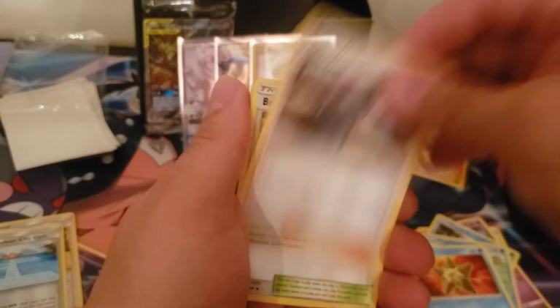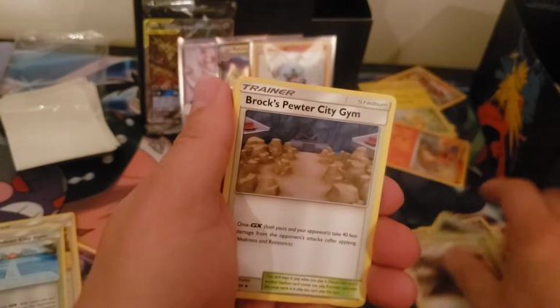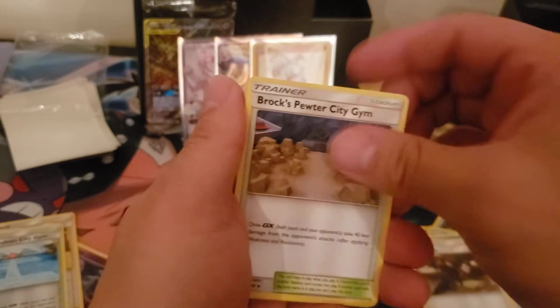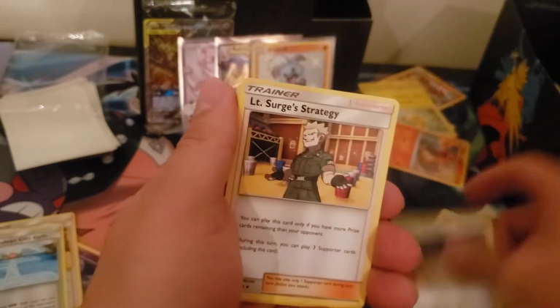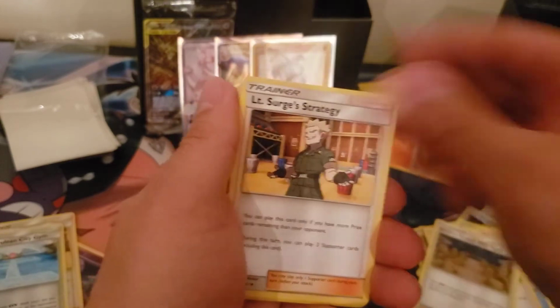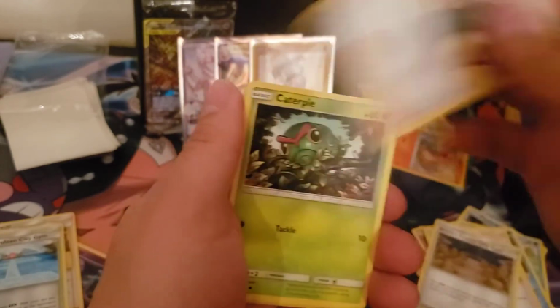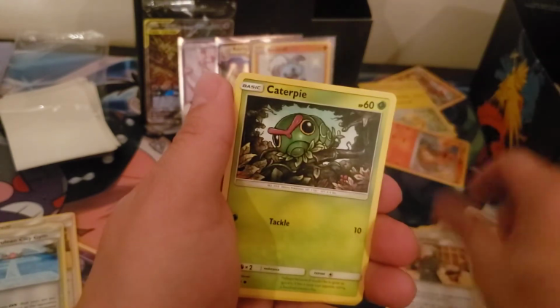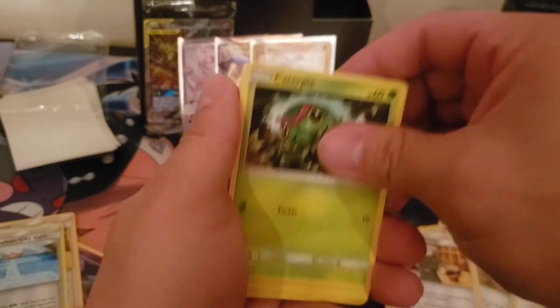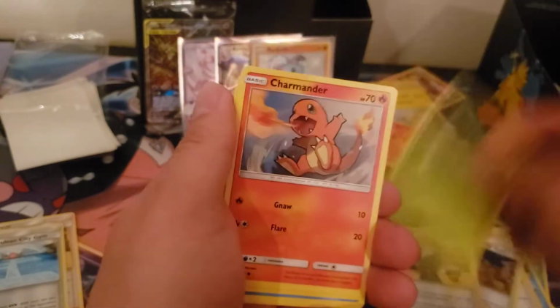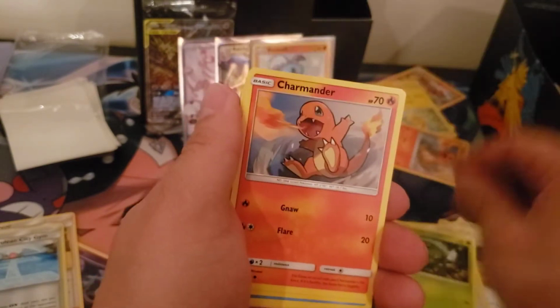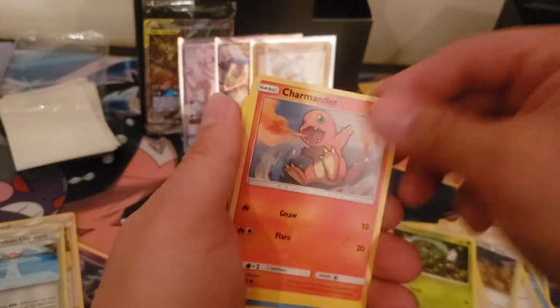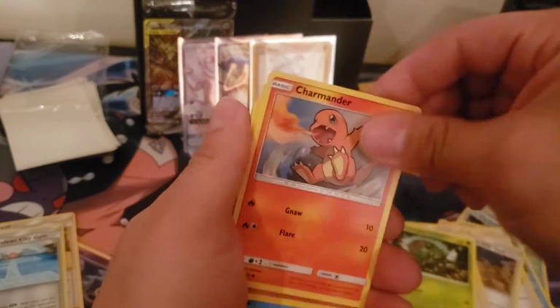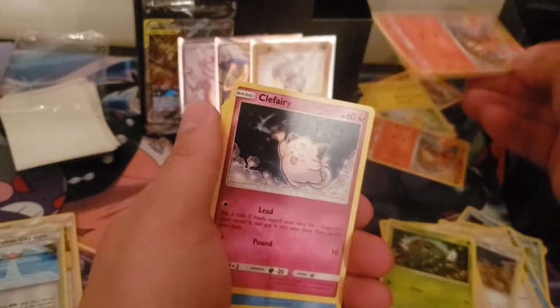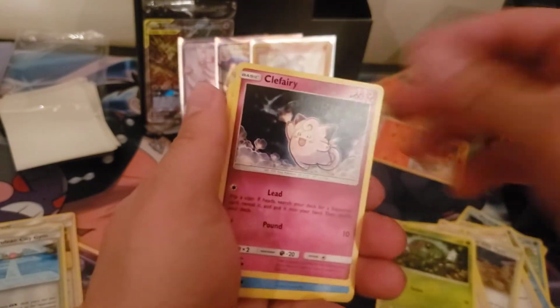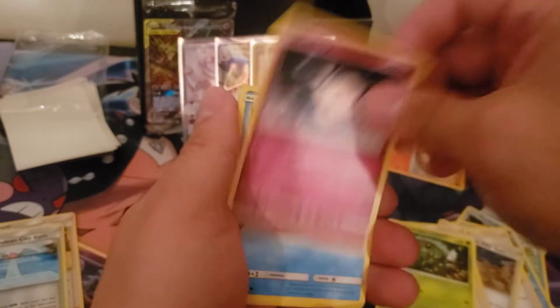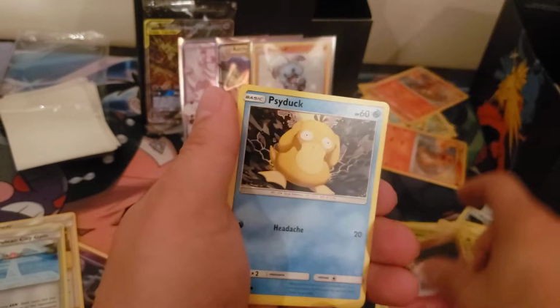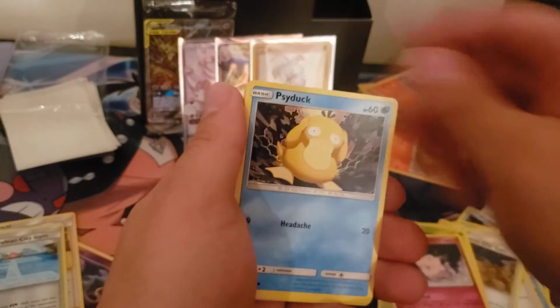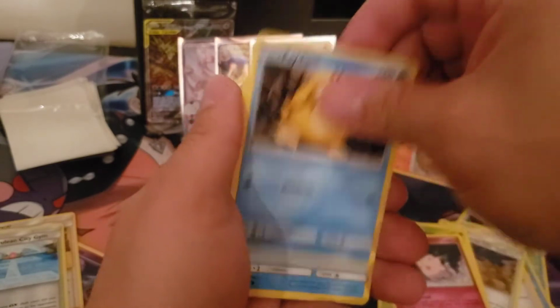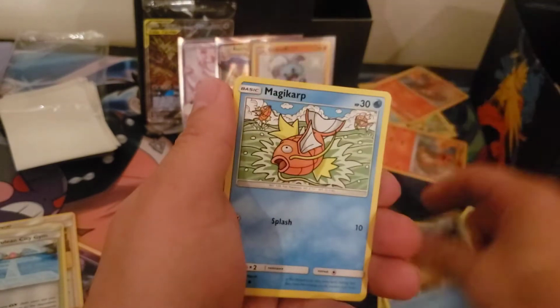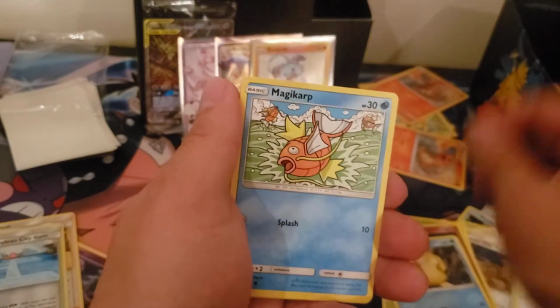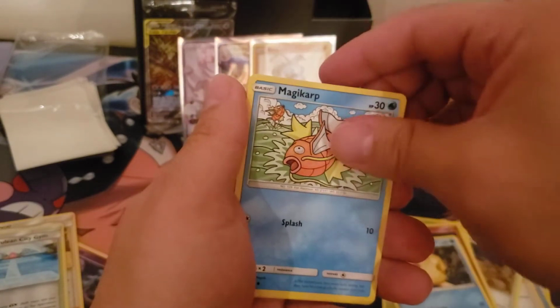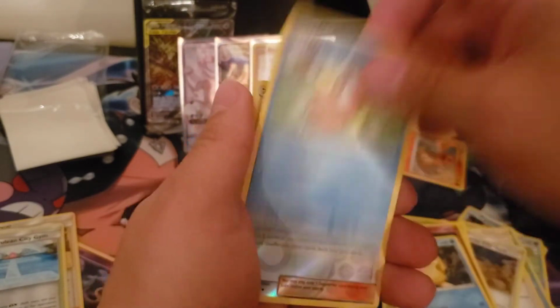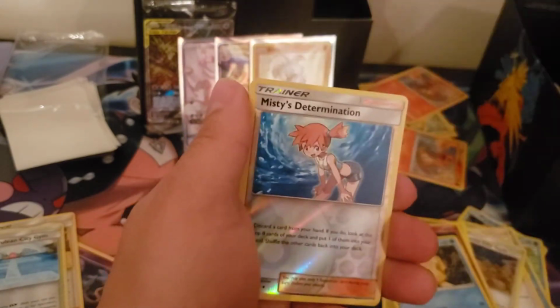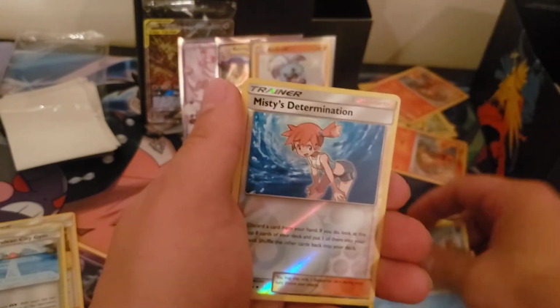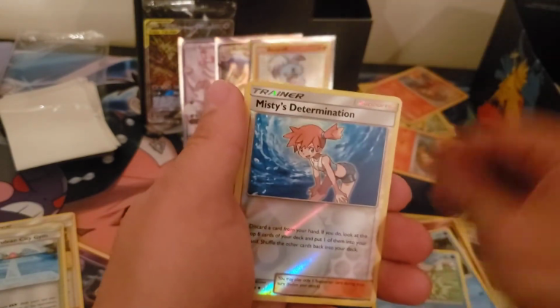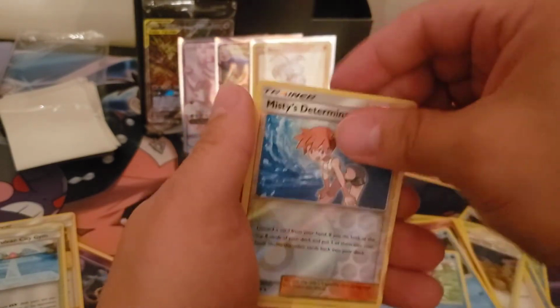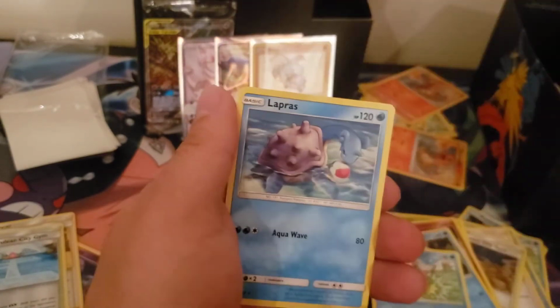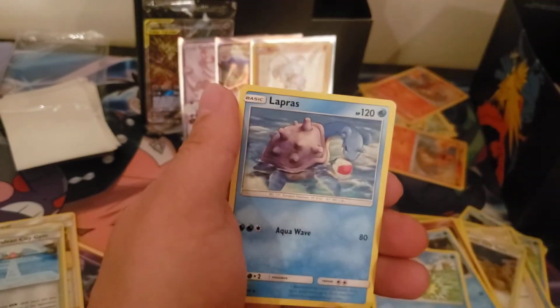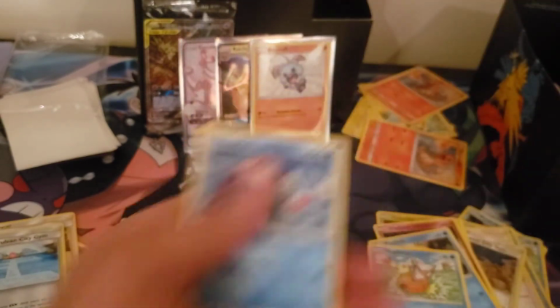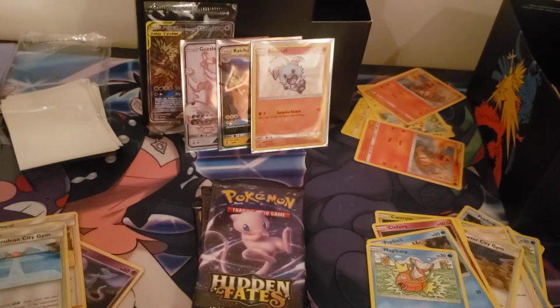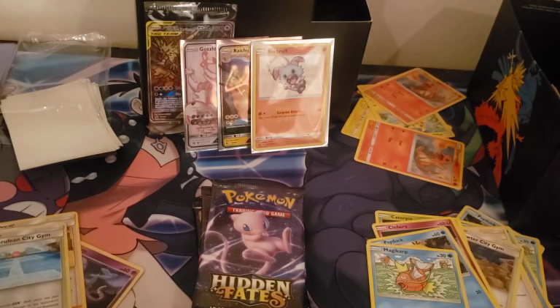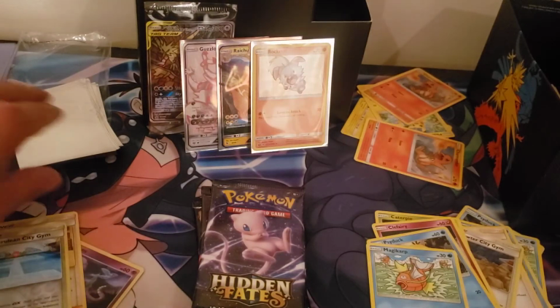Focus Trap, Lieutenant, Caterpie, Charmander, Squirtle, Magikarp — Misty's Determination. She's very determined.